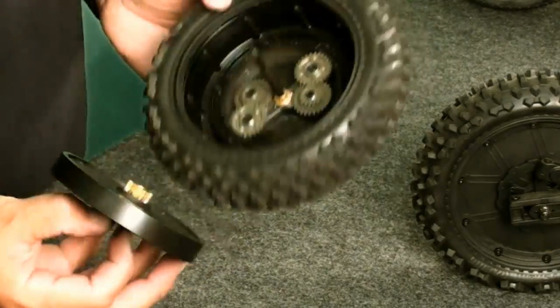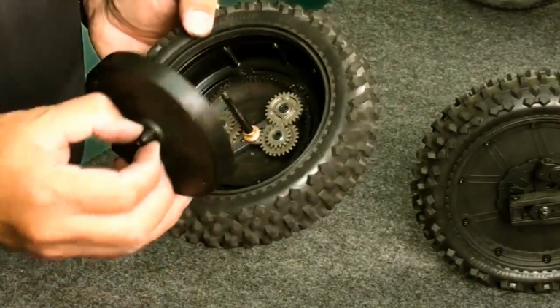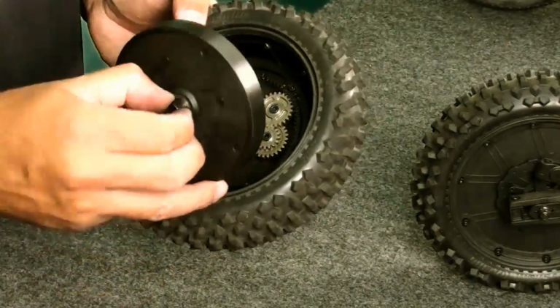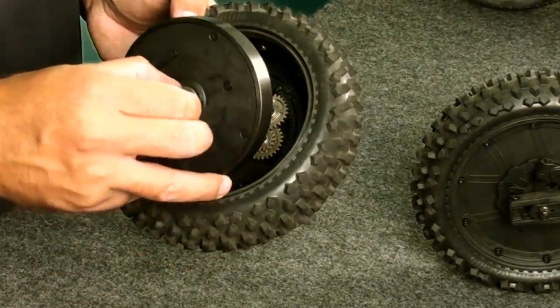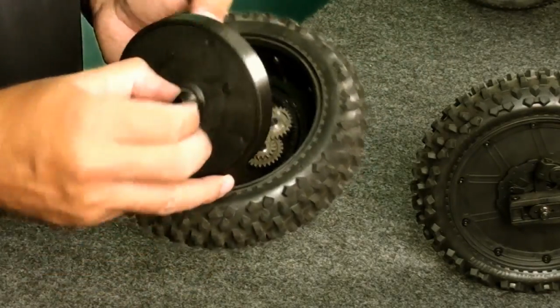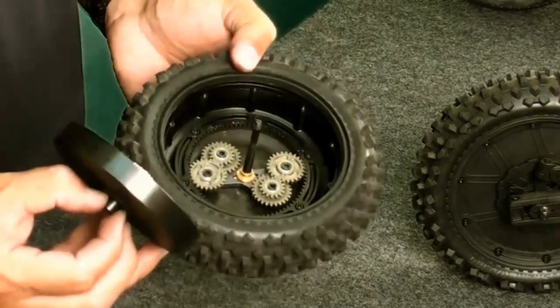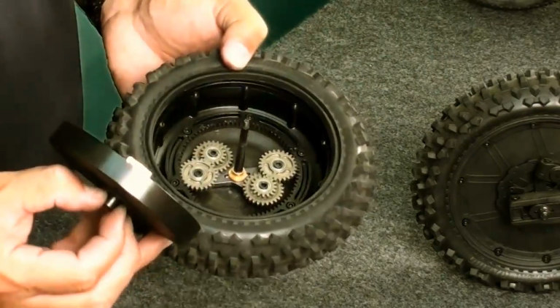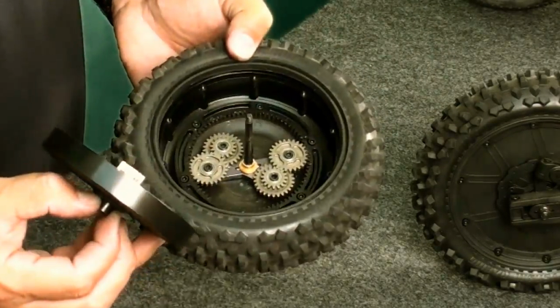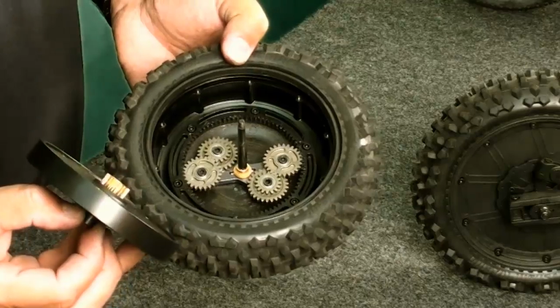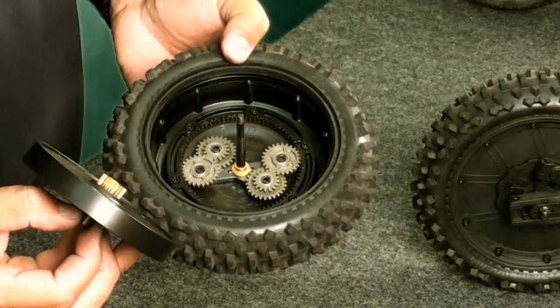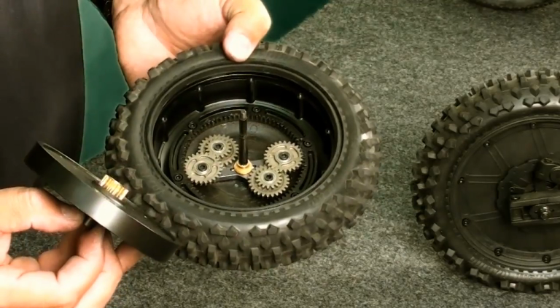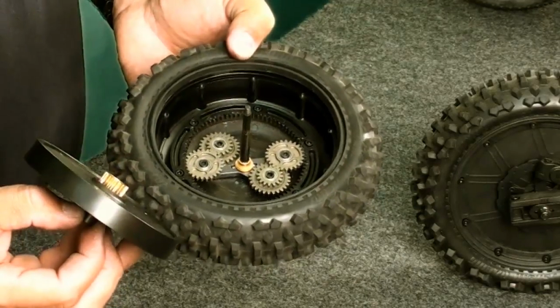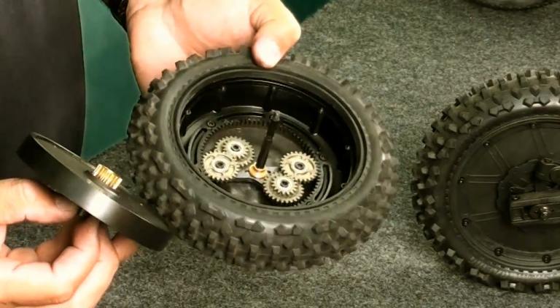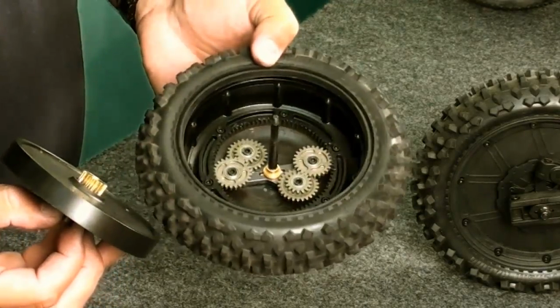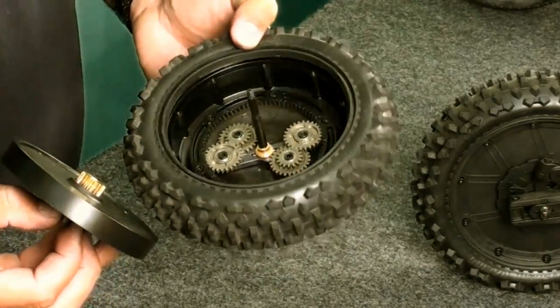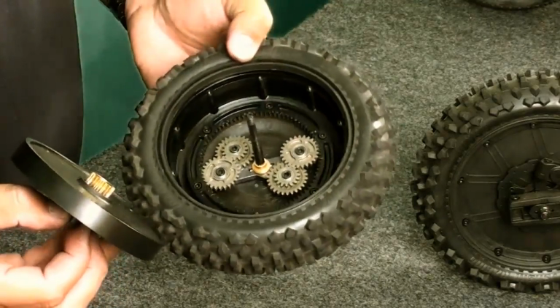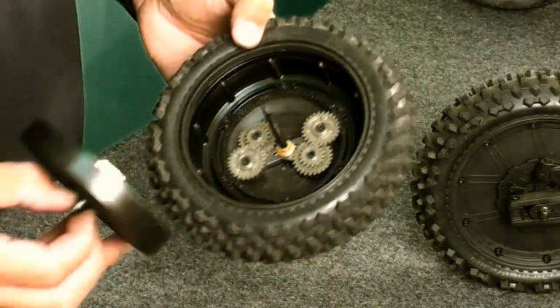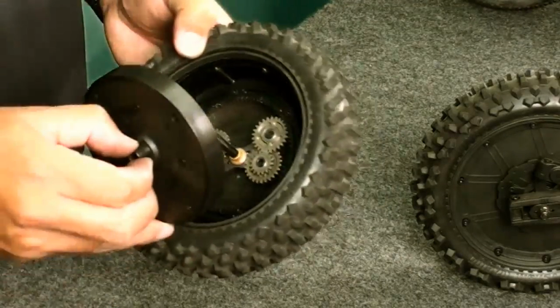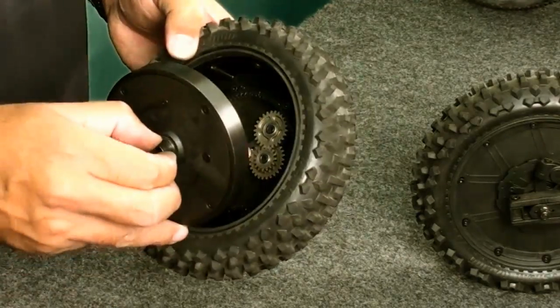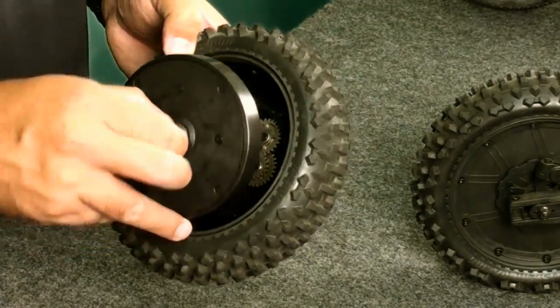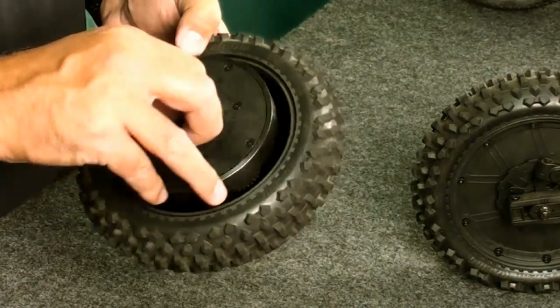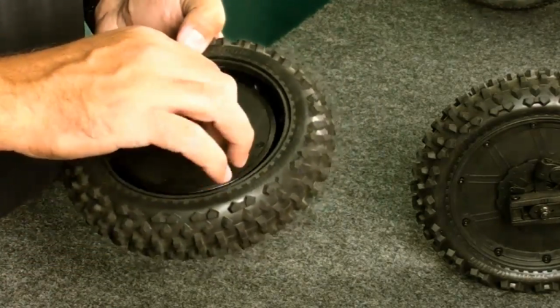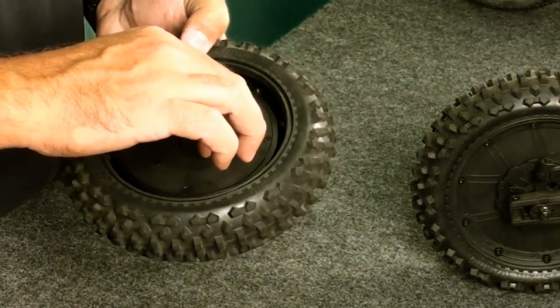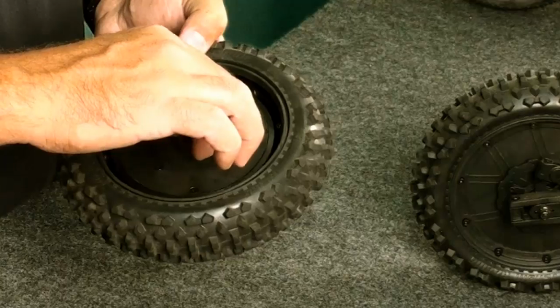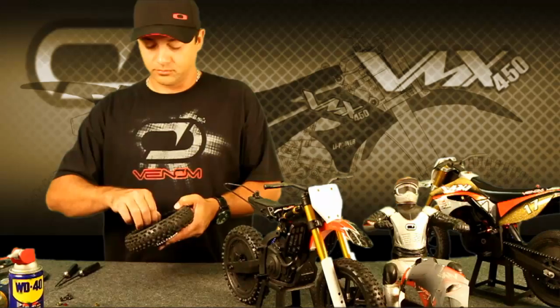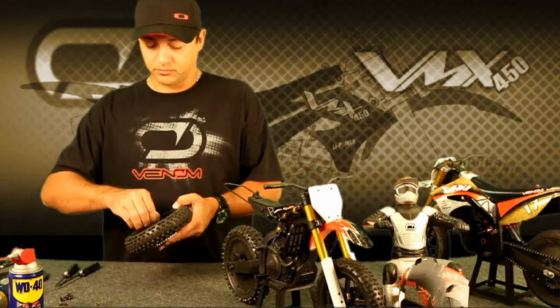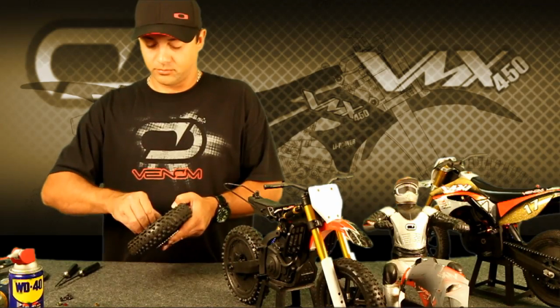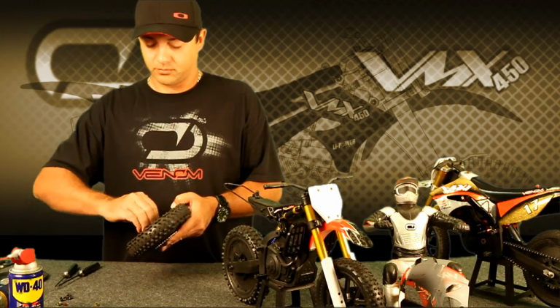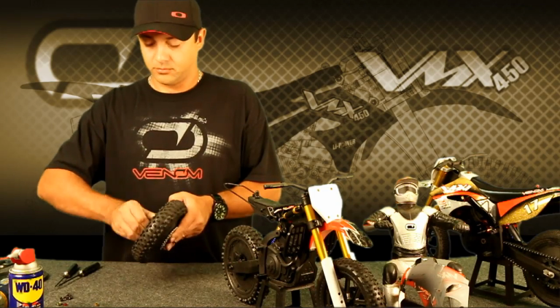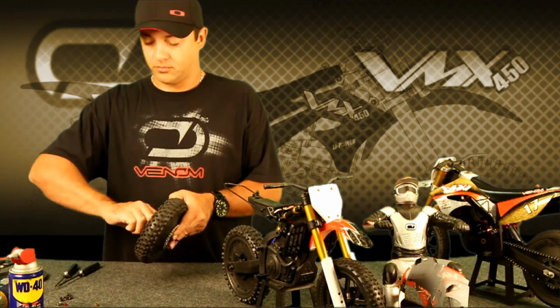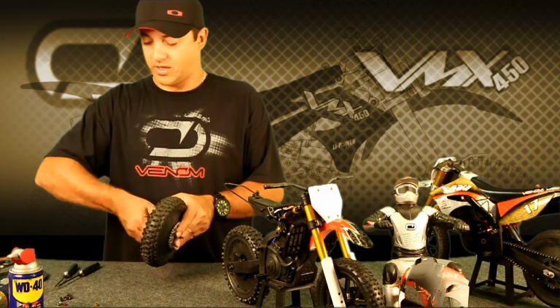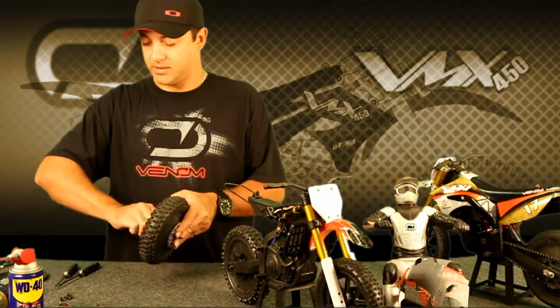There's nothing special here. Everything's already been put in according to the timing marks, so we're just basically dropping the gear in.